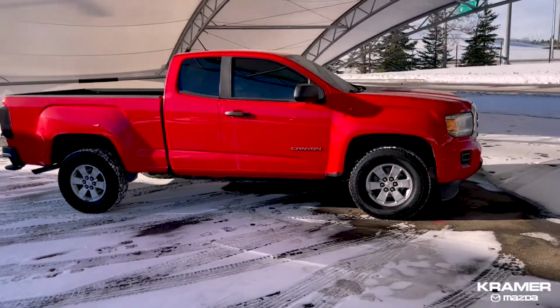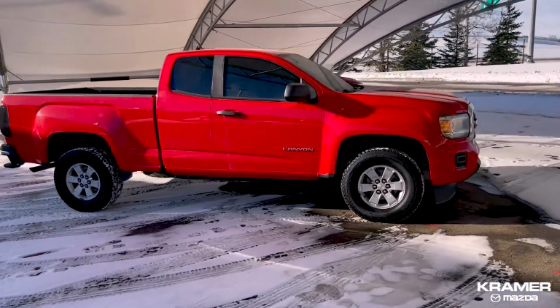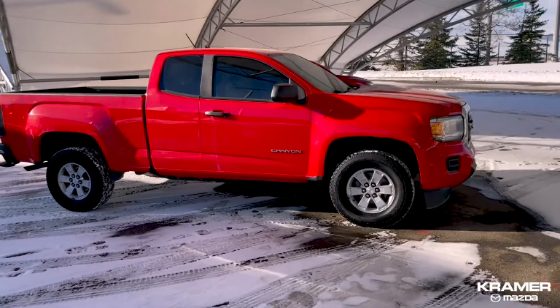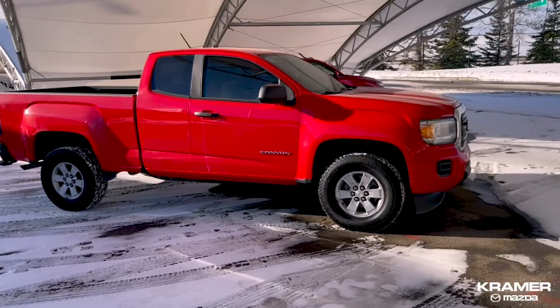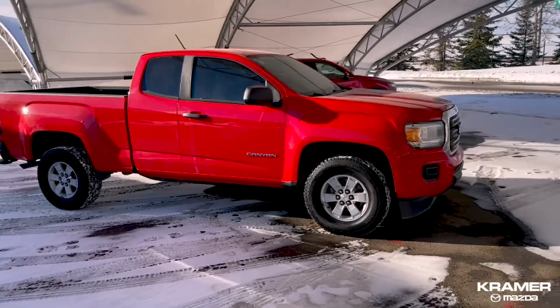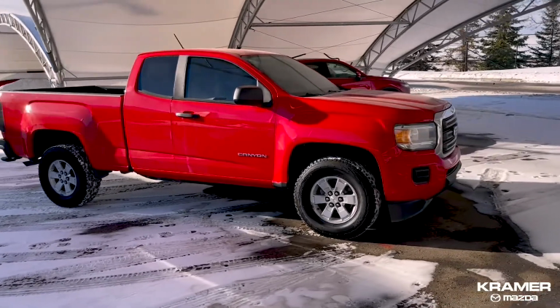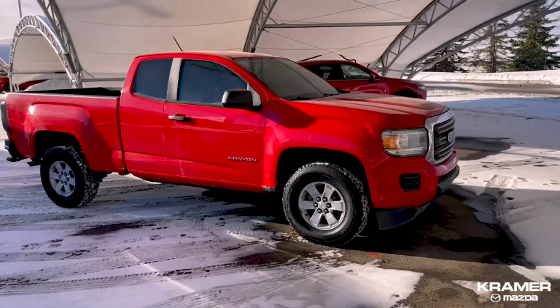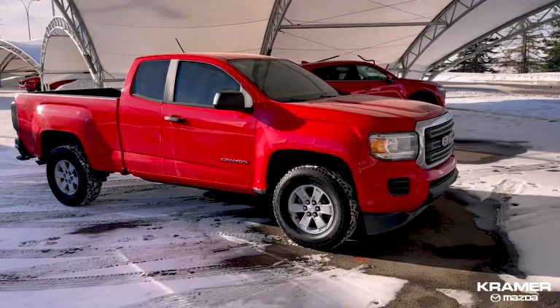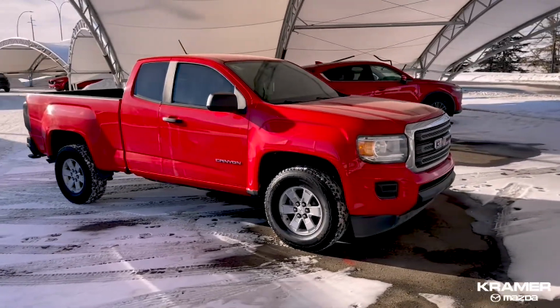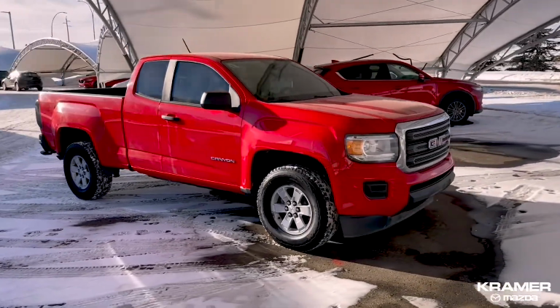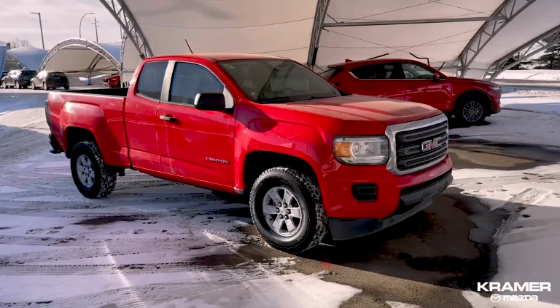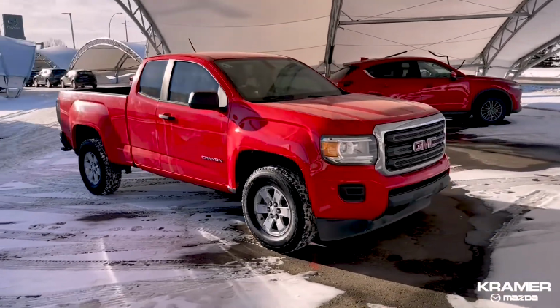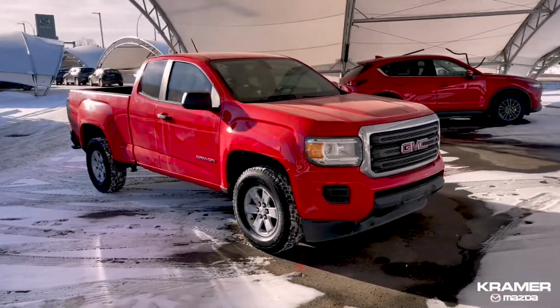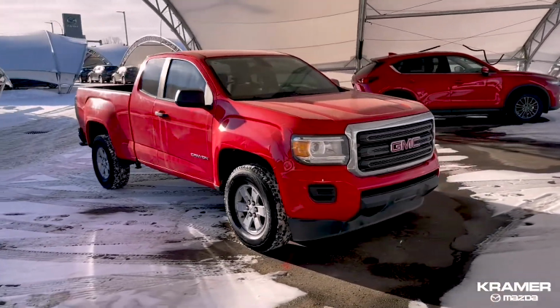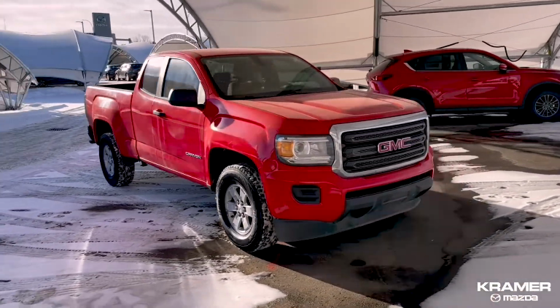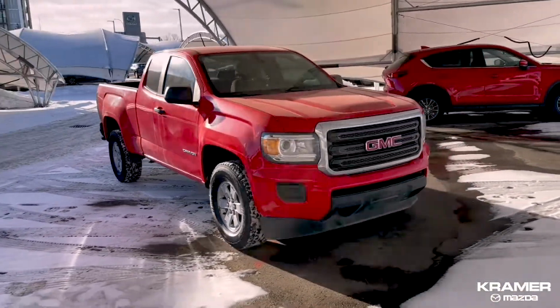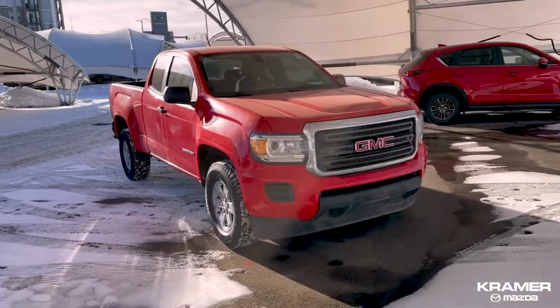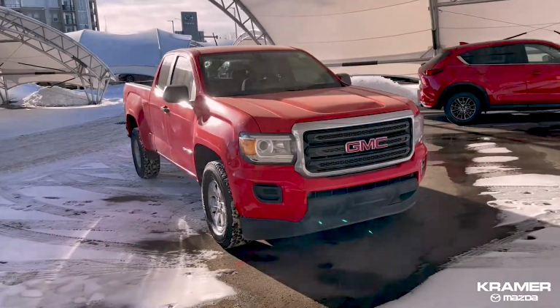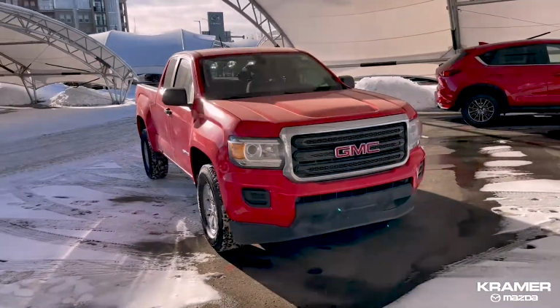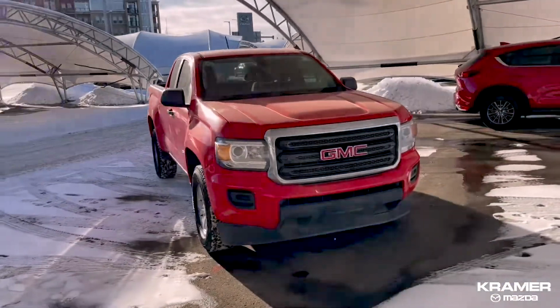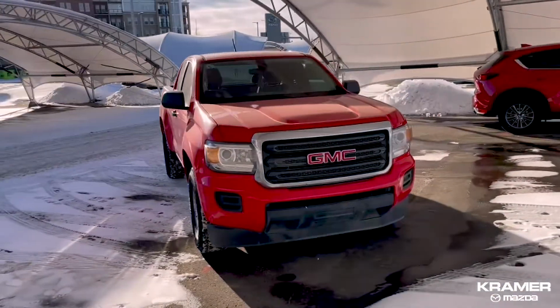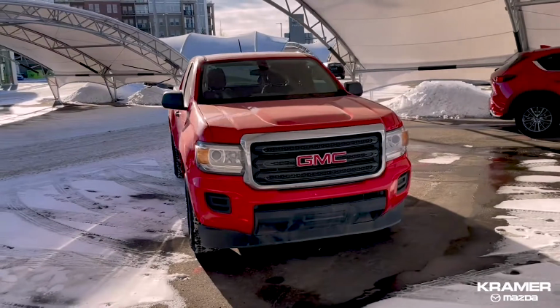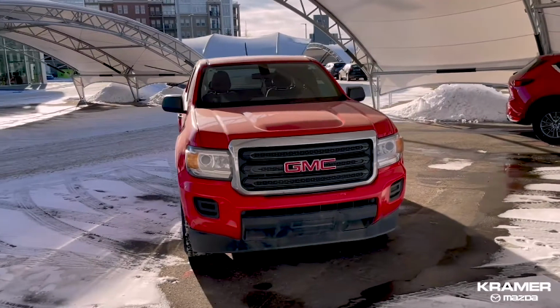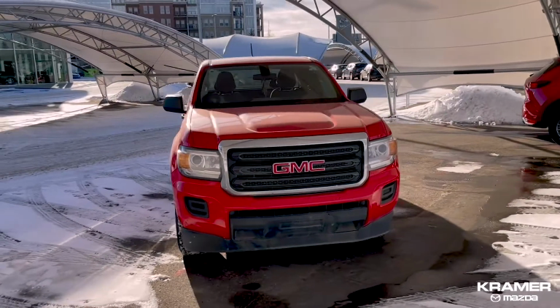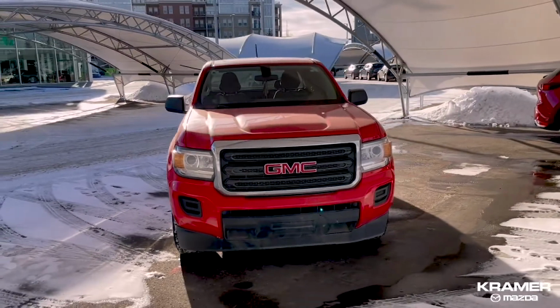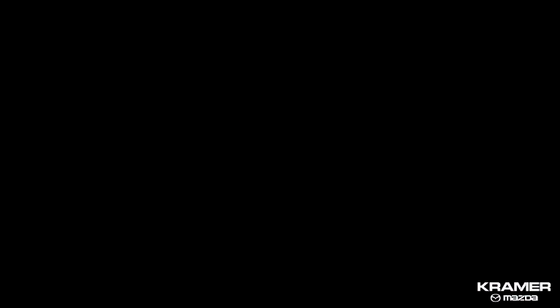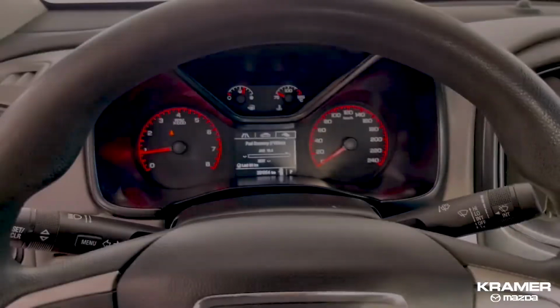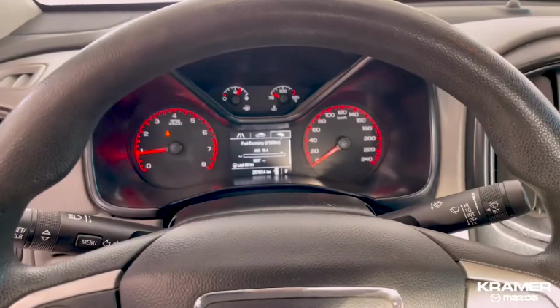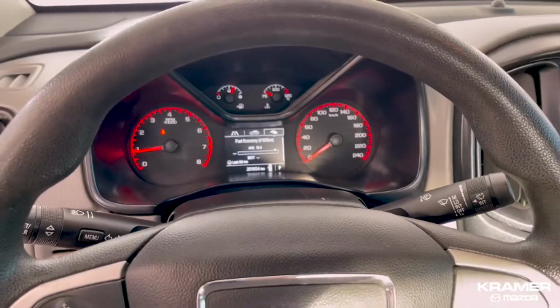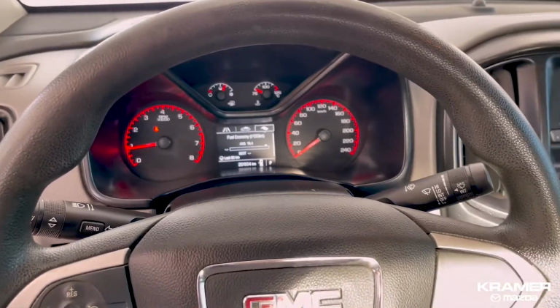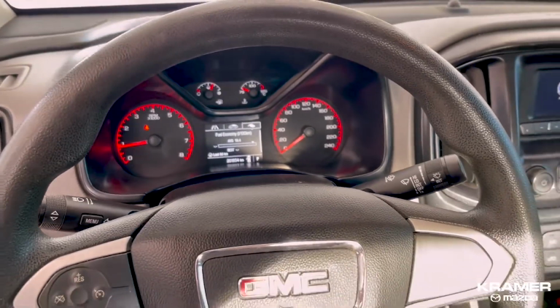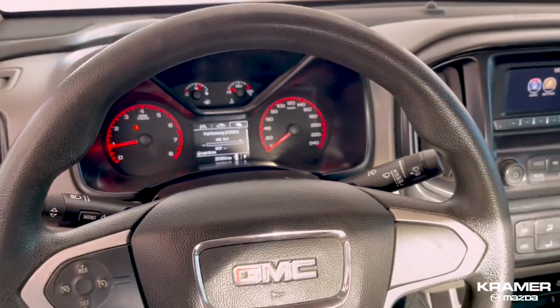This truck features things like backup camera, remote start, air conditioning, heated mirrors, USB port, and much more. It also comes with two sets of tires.